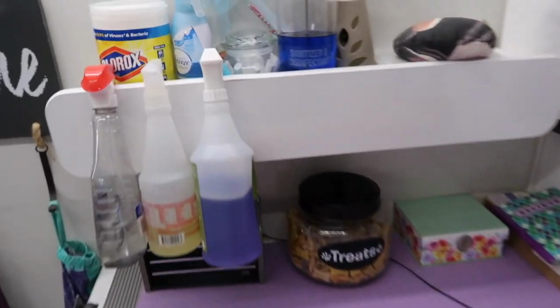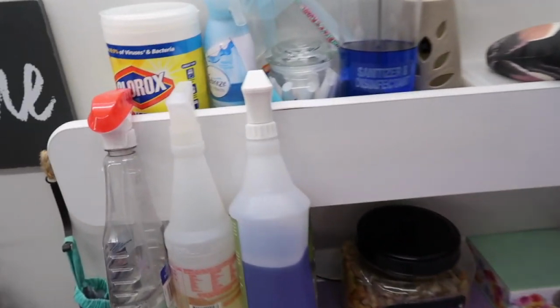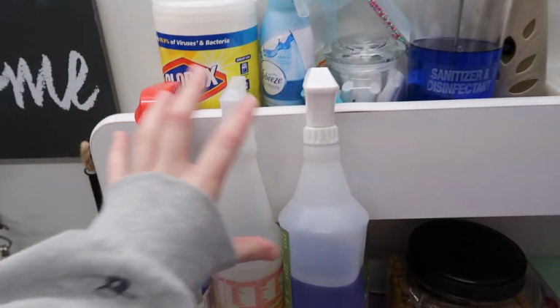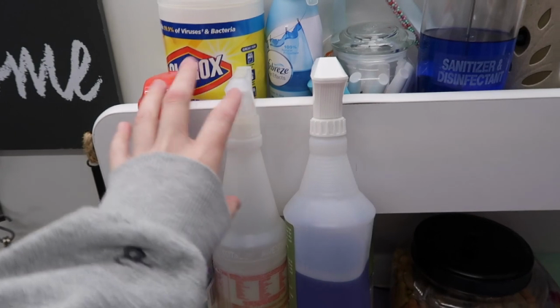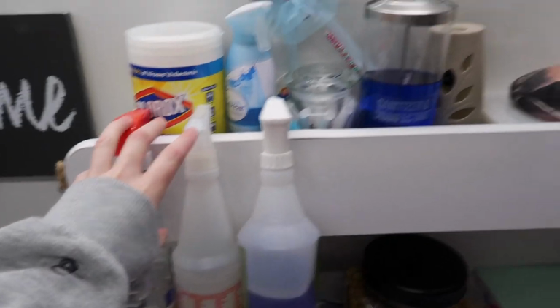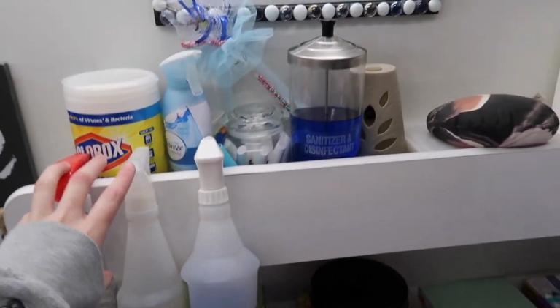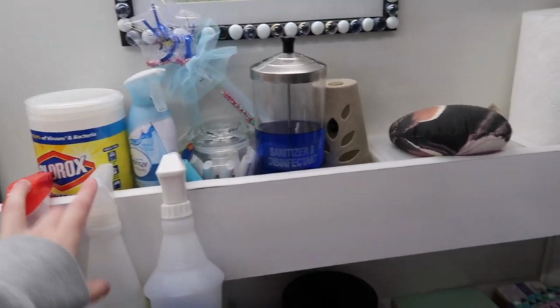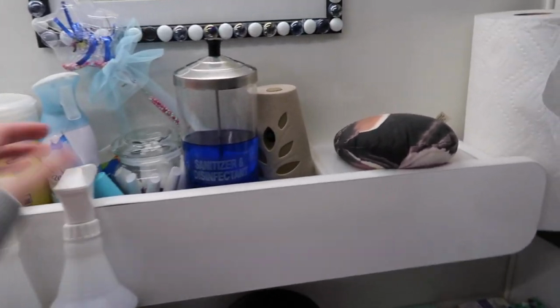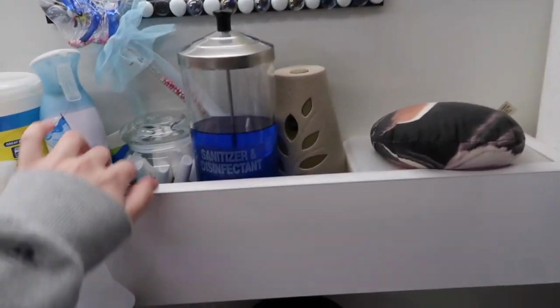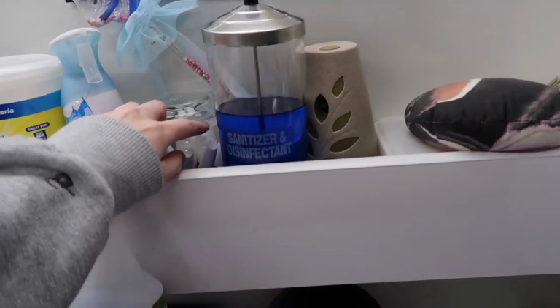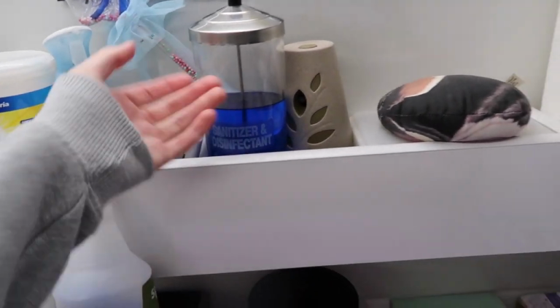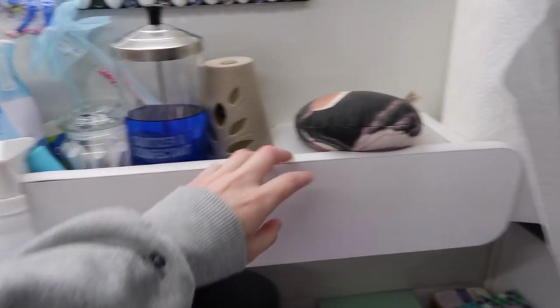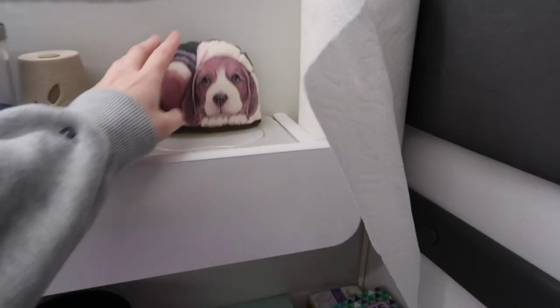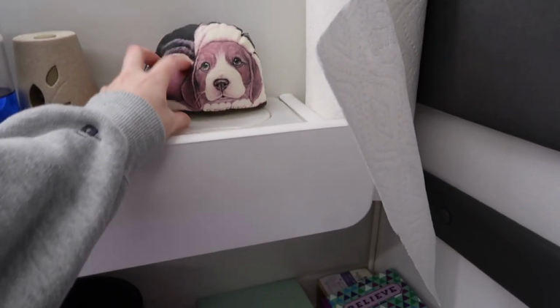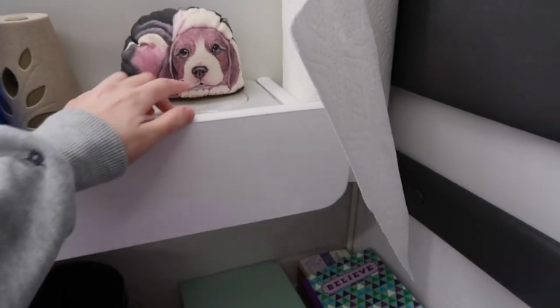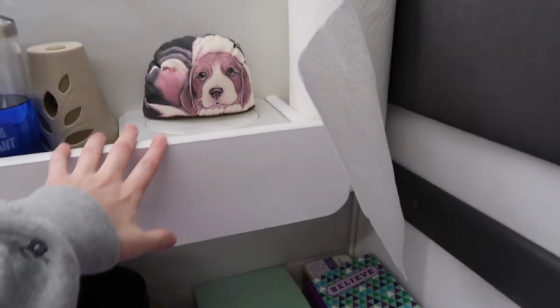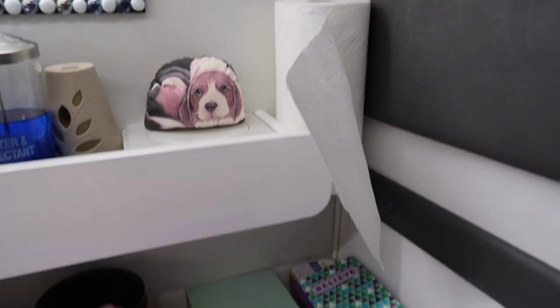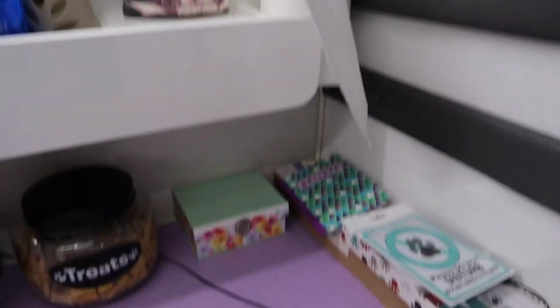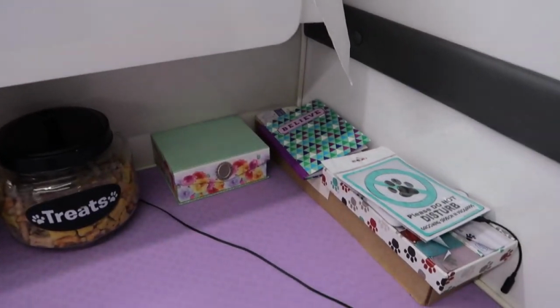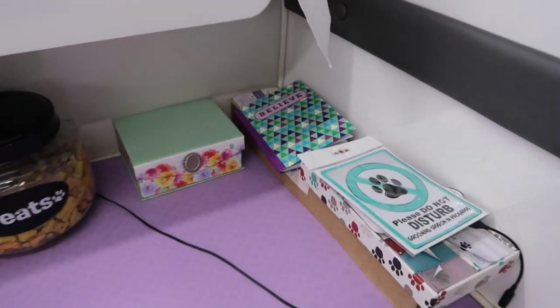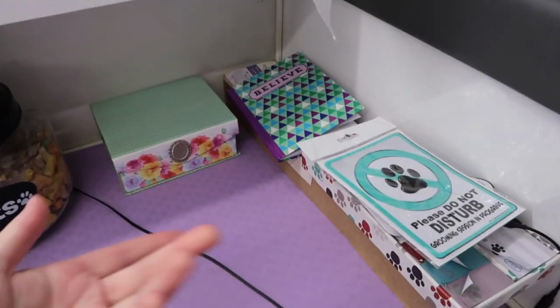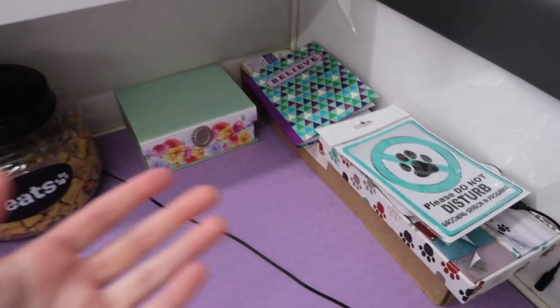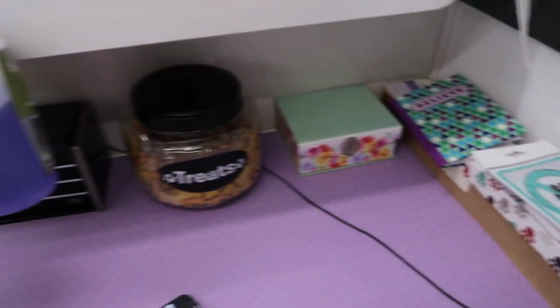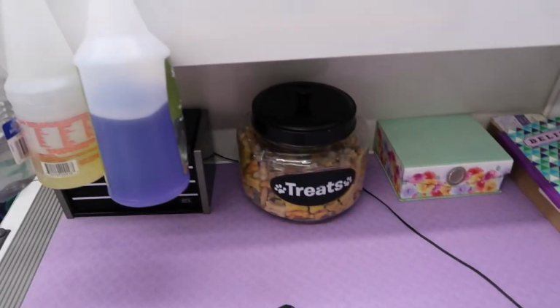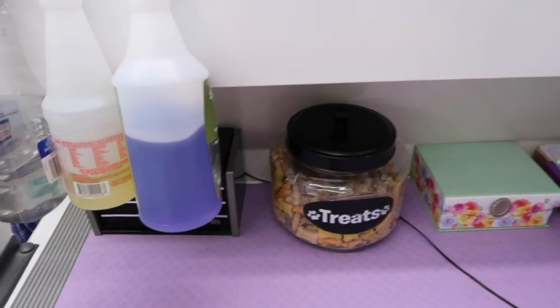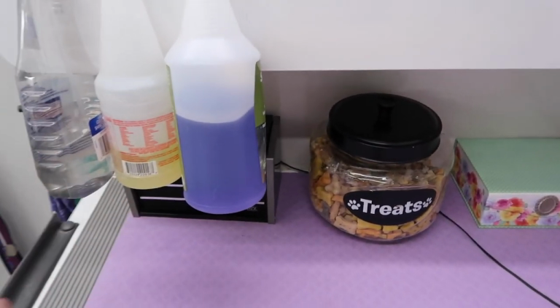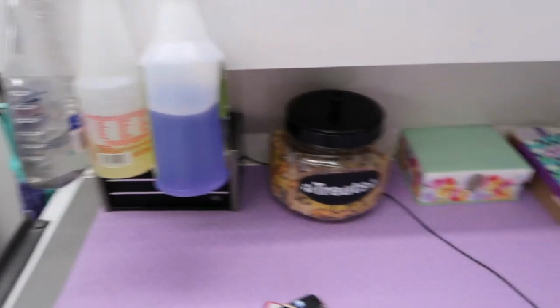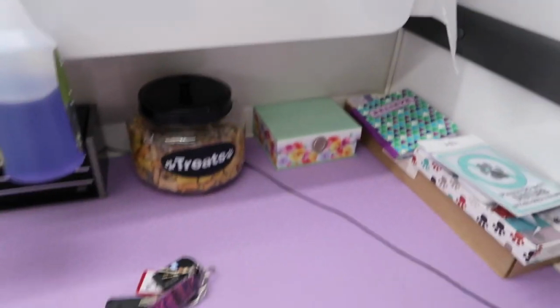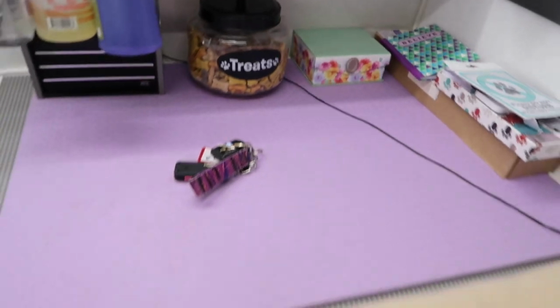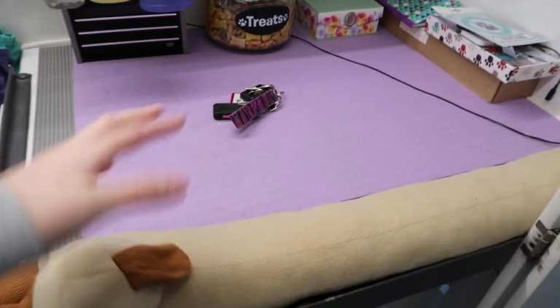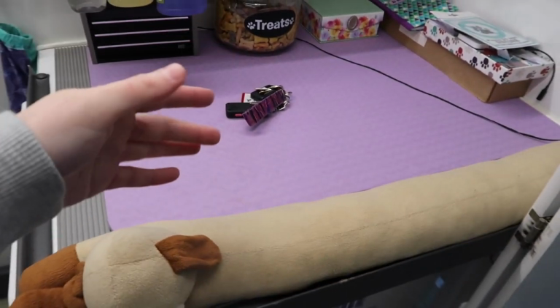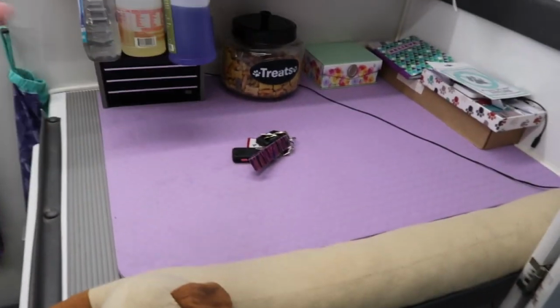I have a couple extra cleaning supplies here, just little extra things, some ear wipes. I keep extra business cards, dog treats, a speaker. Sometimes I'll put my bag up here.